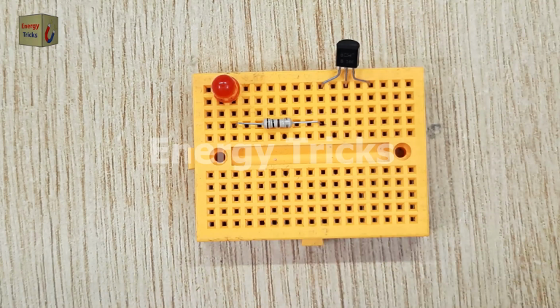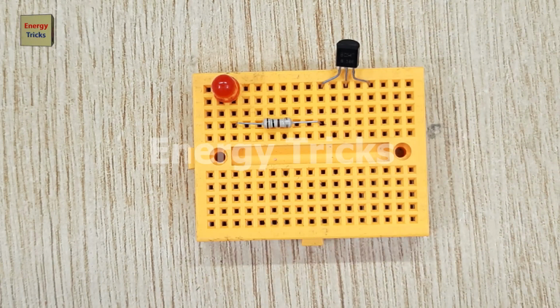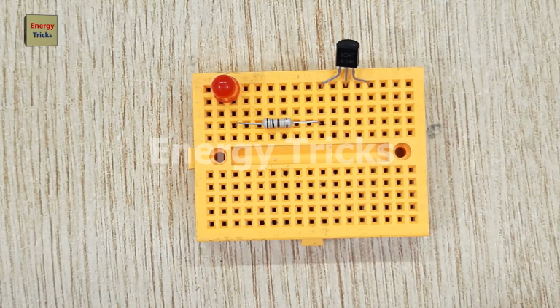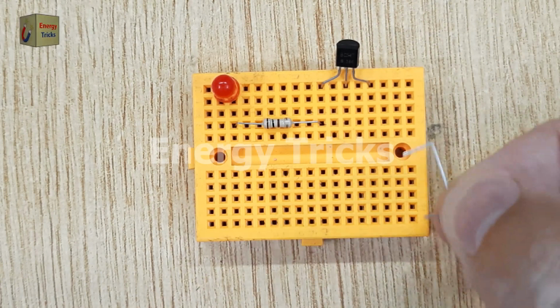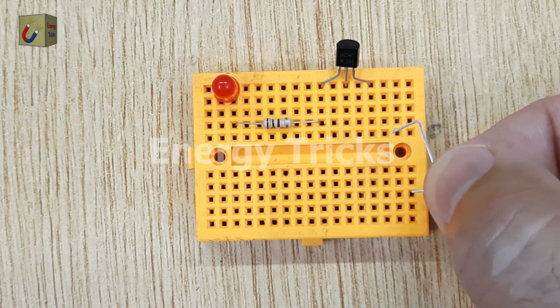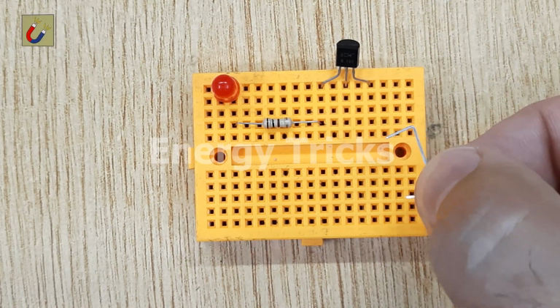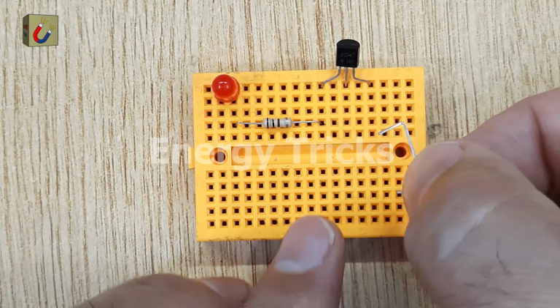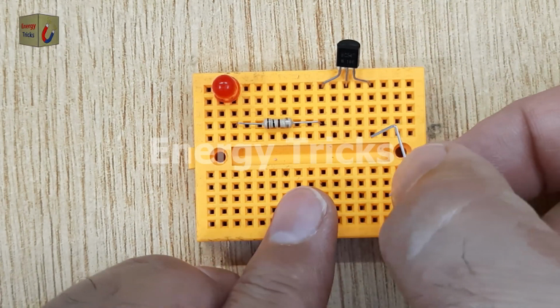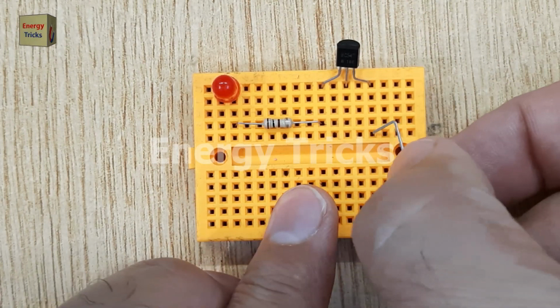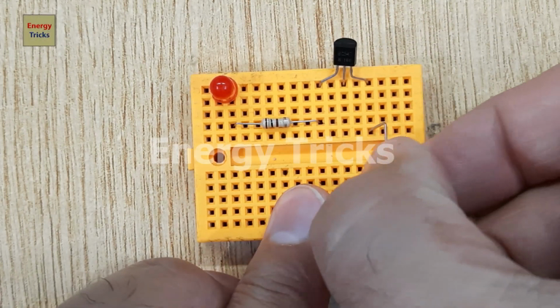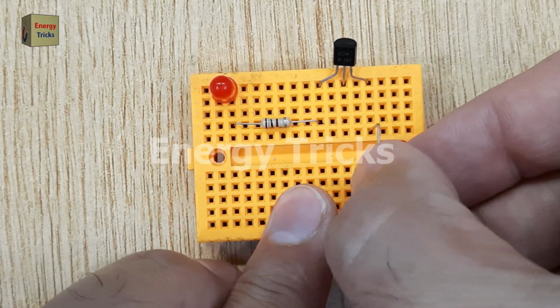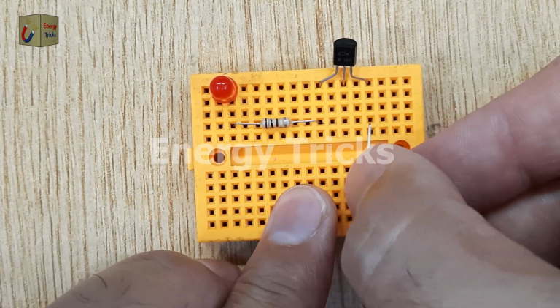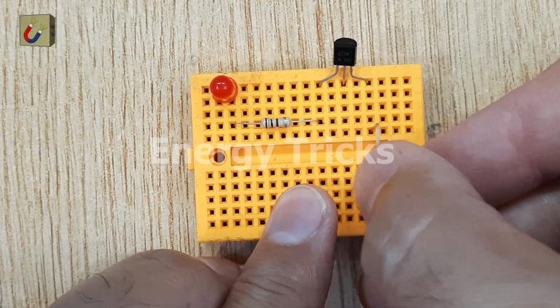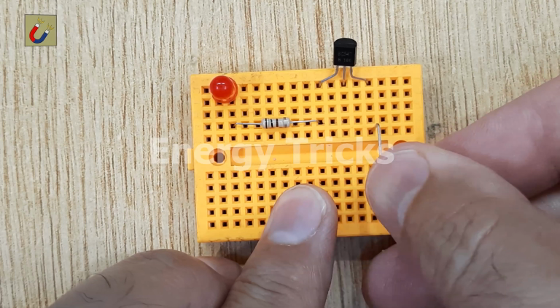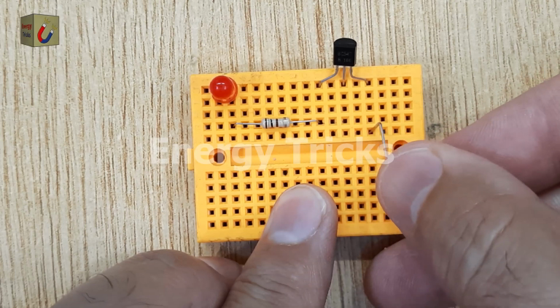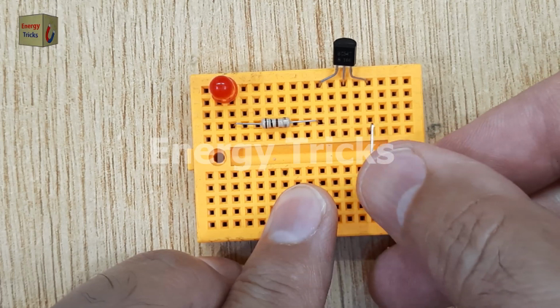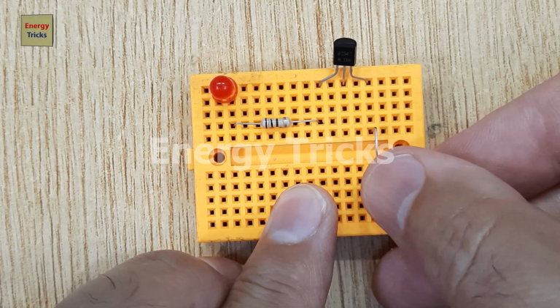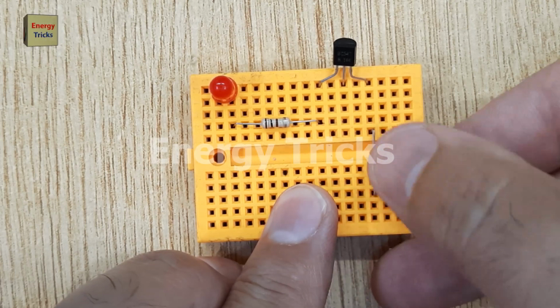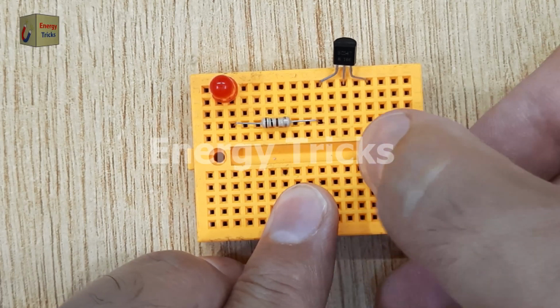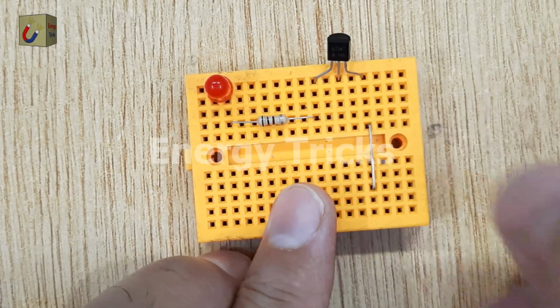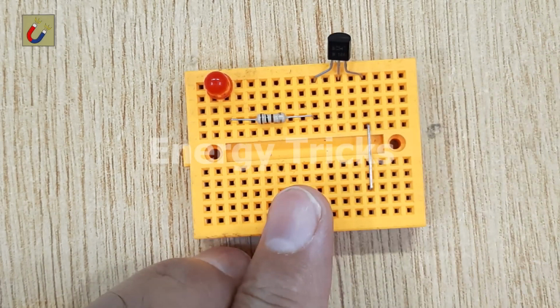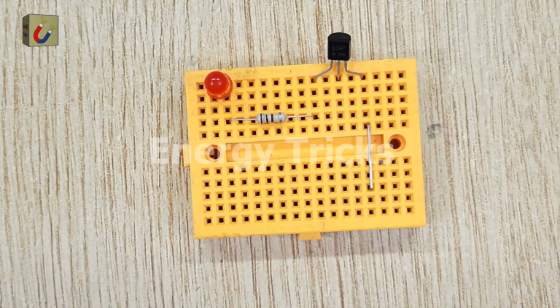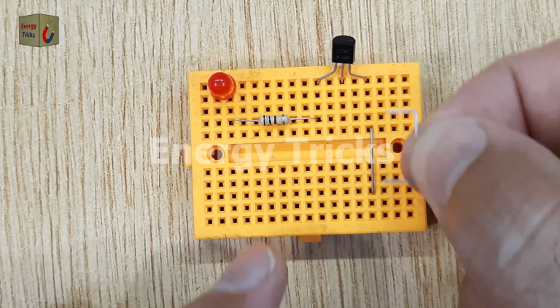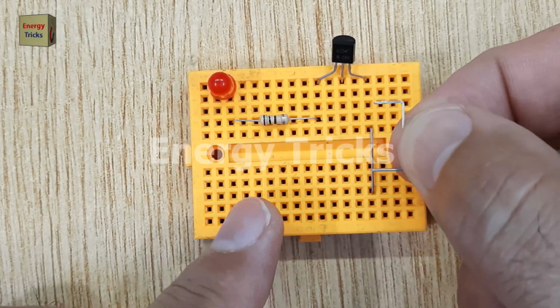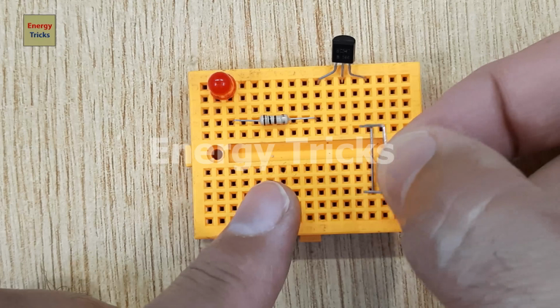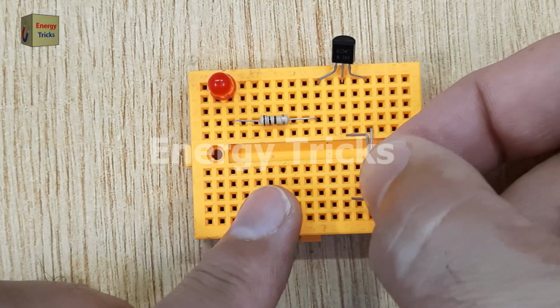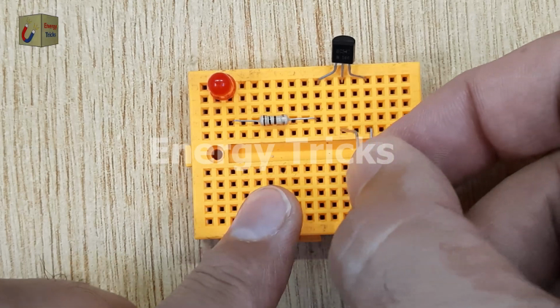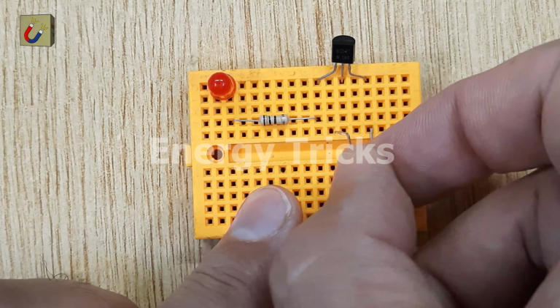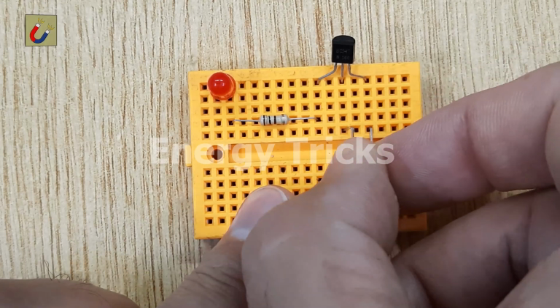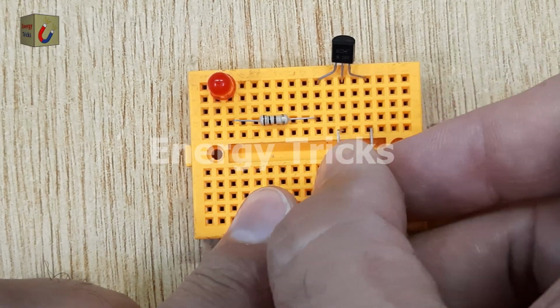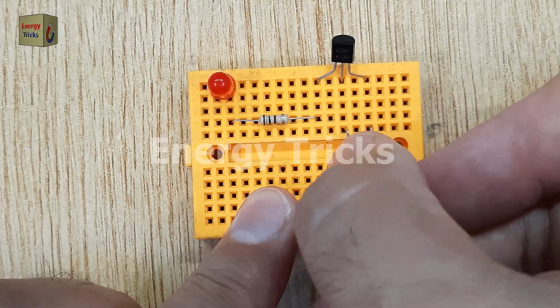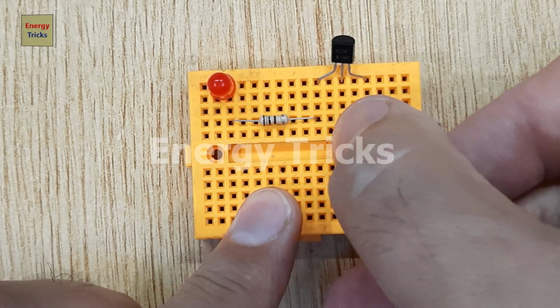Now insert two jumper wires into the breadboard, one connecting to the emitter pin of the transistor and the other connecting to the base pin of the transistor. These jumper wires will act as our simple switch that will activate by touching them together with our finger.